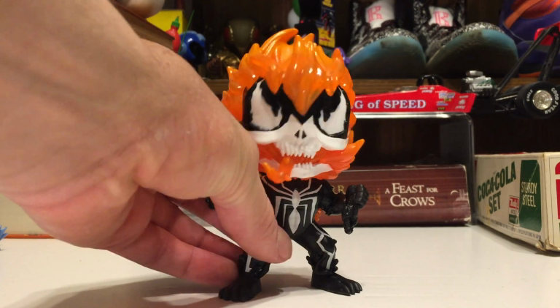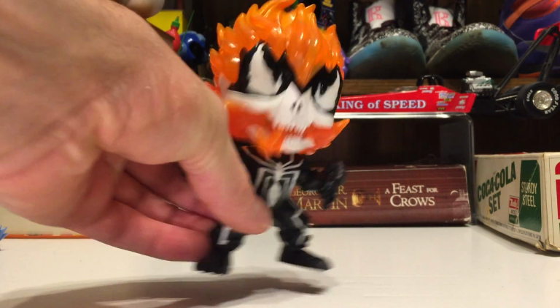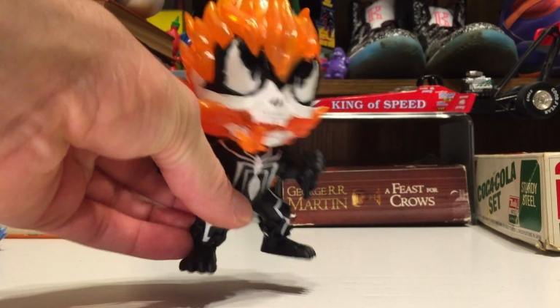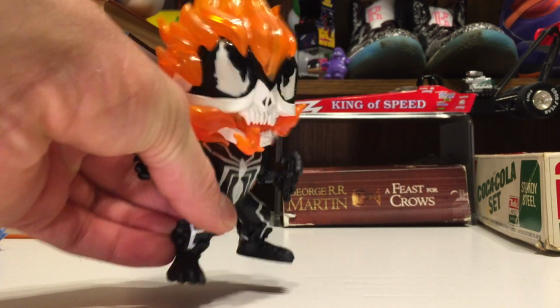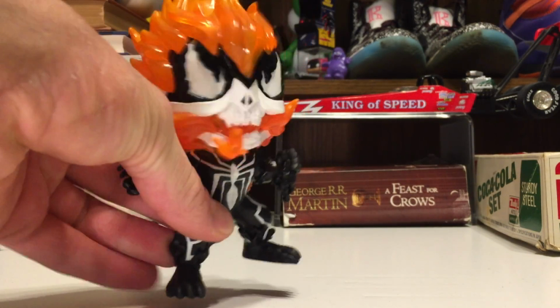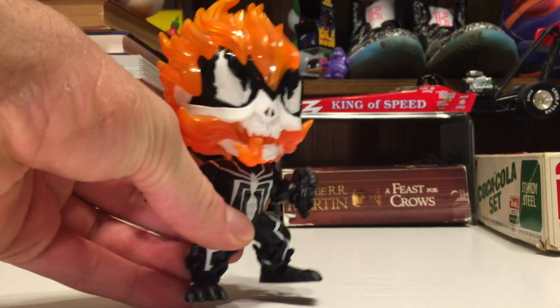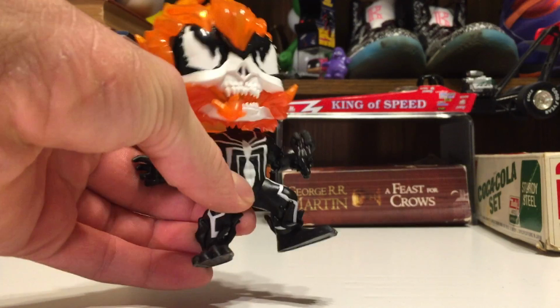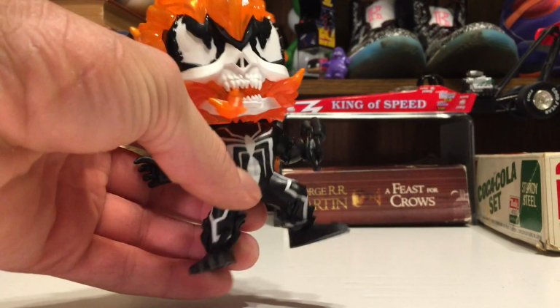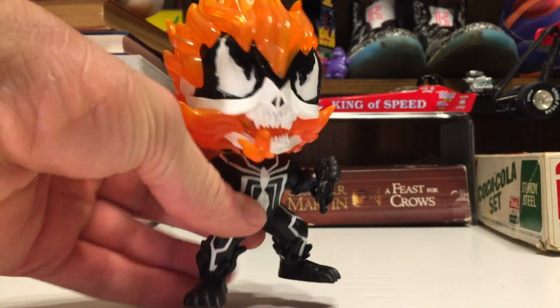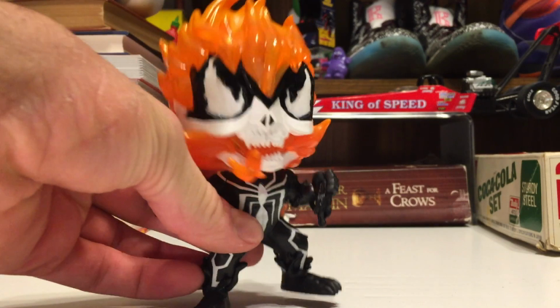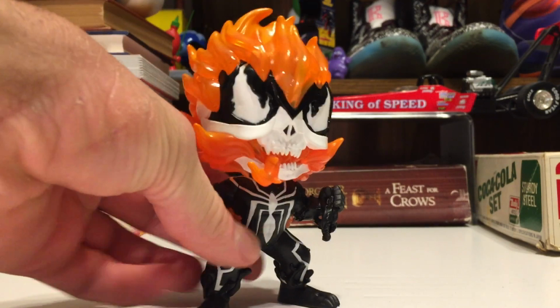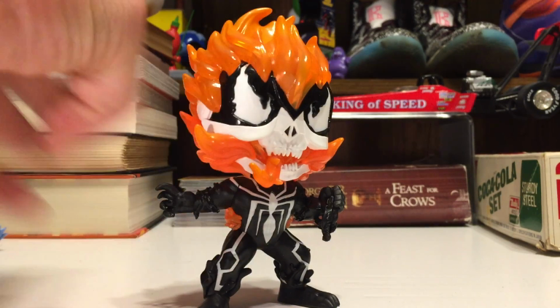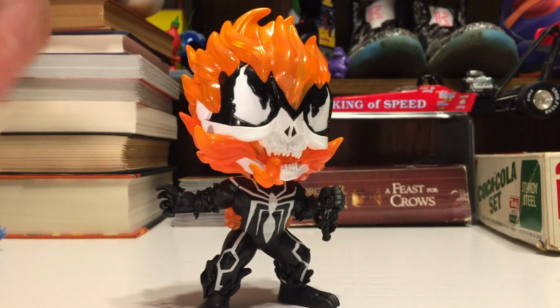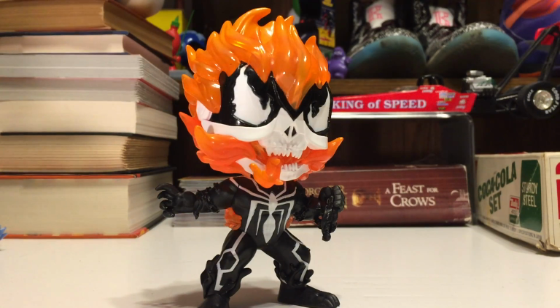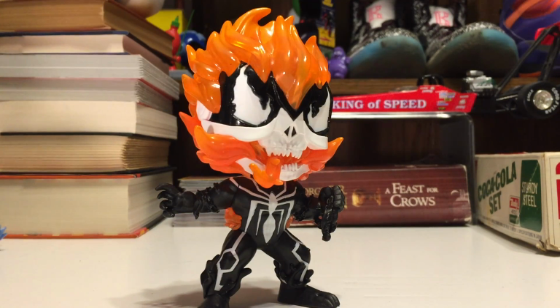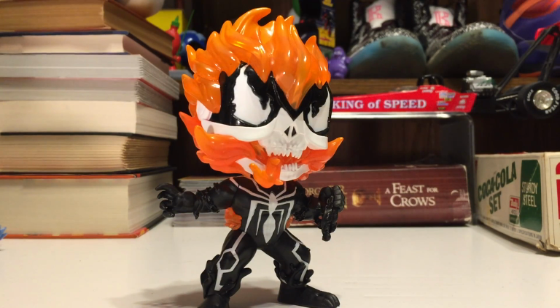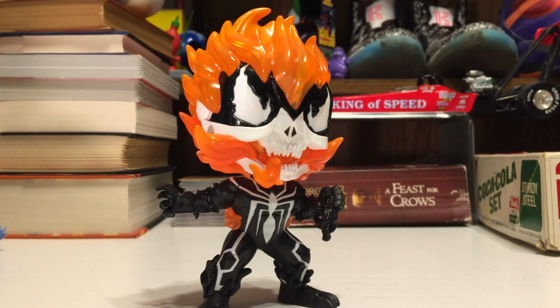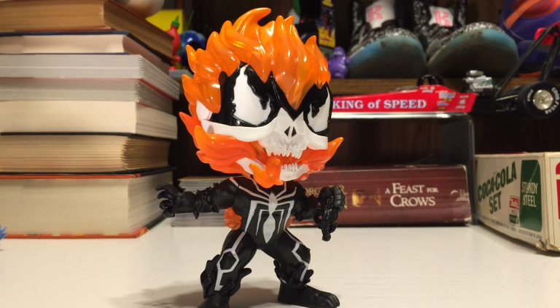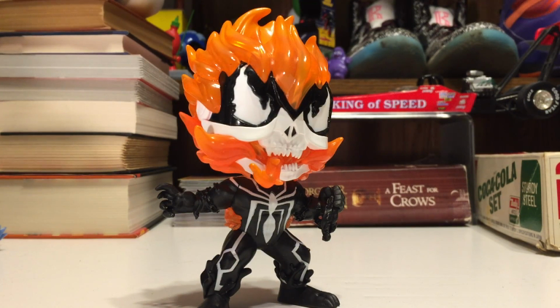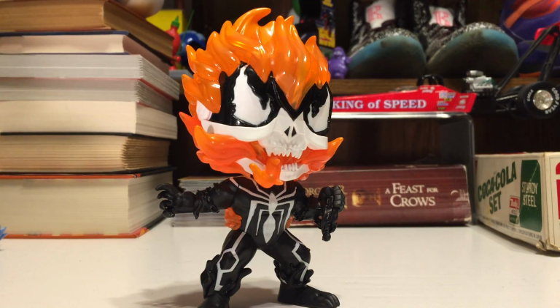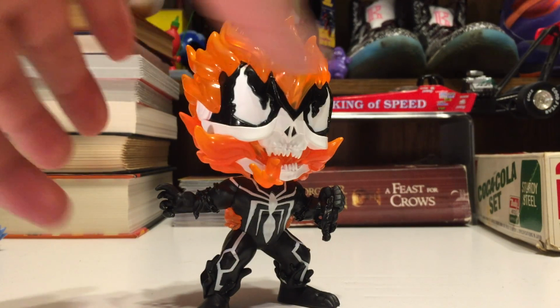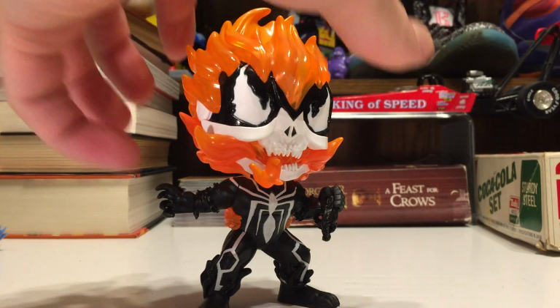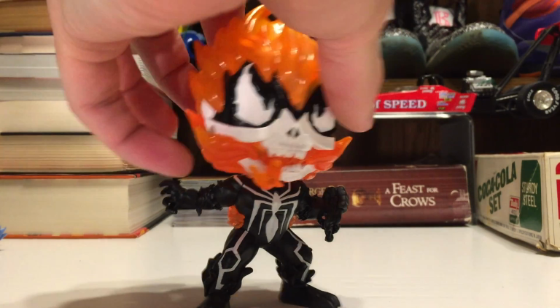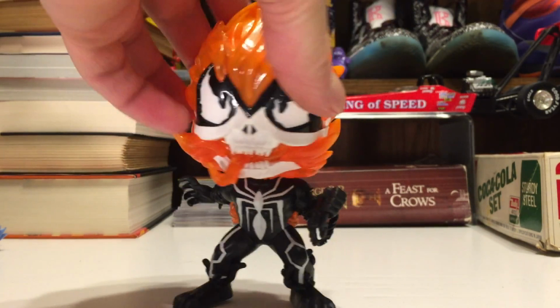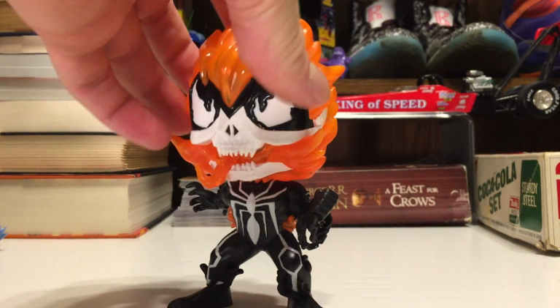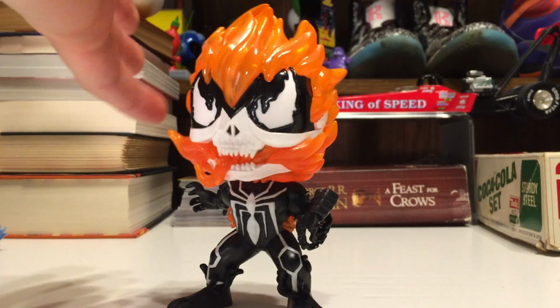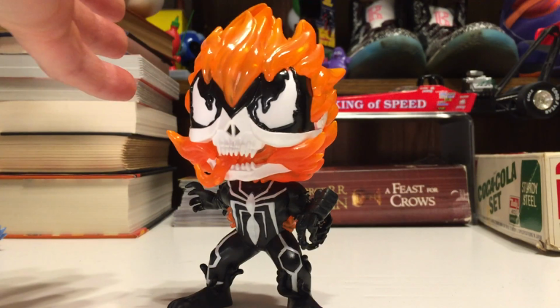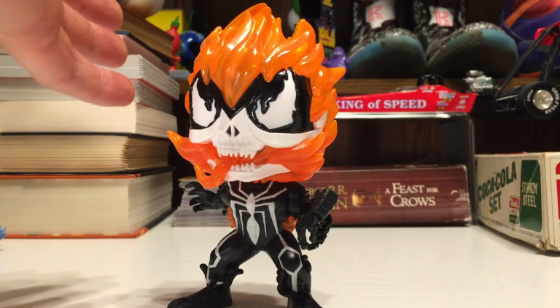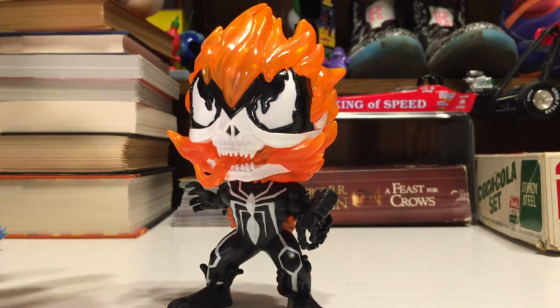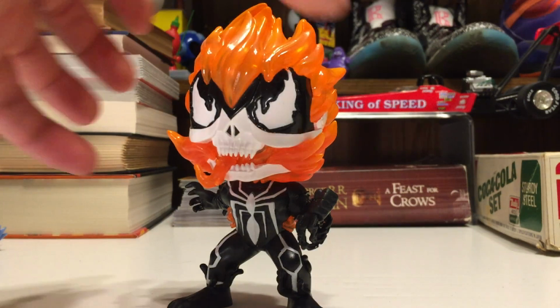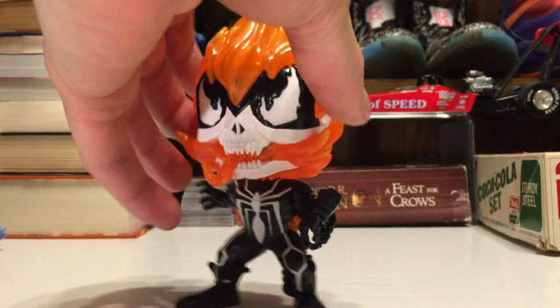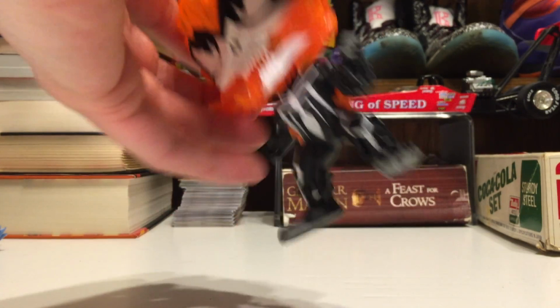Getting into it, it is a bobblehead, which I don't really like the bobbleheads — I spoke of that in one of my other videos. But this one, it works.